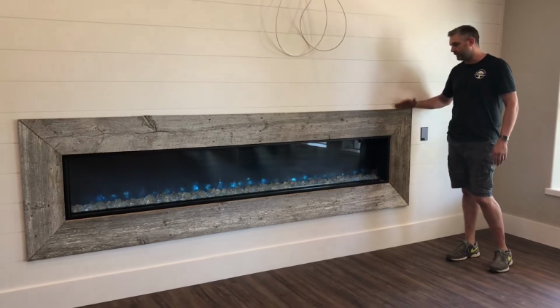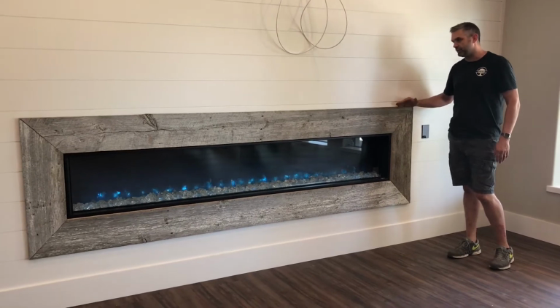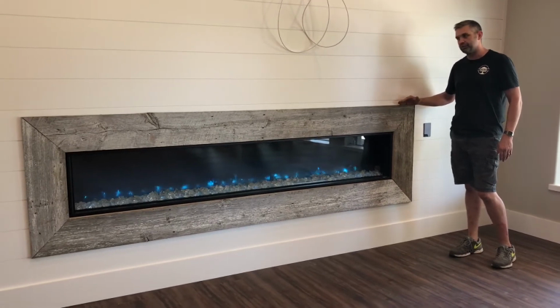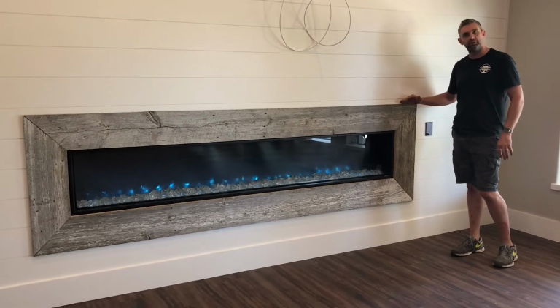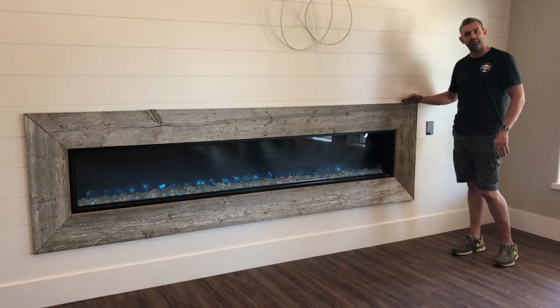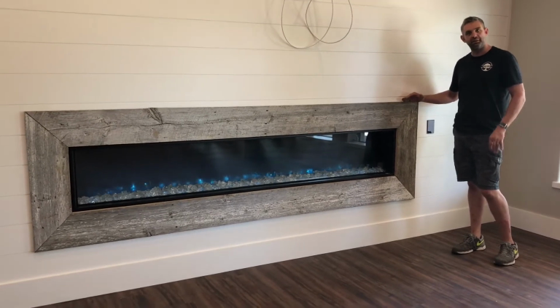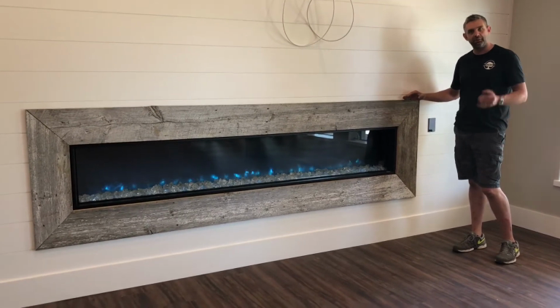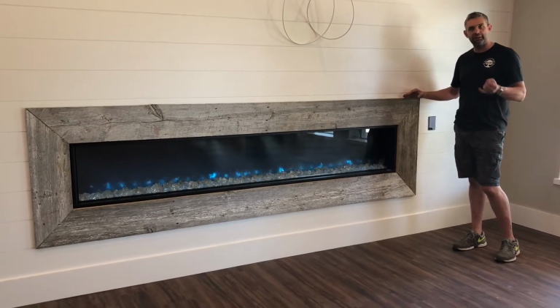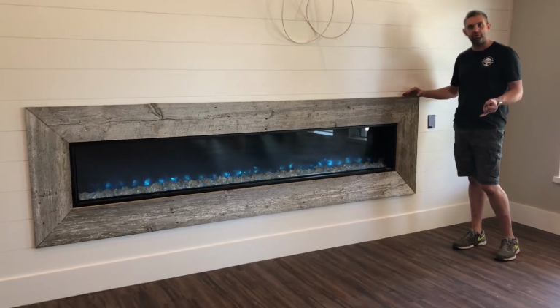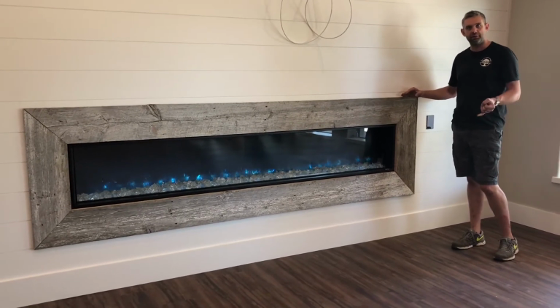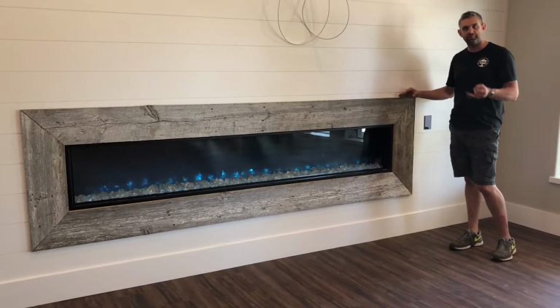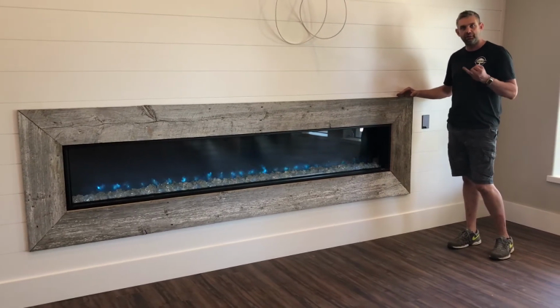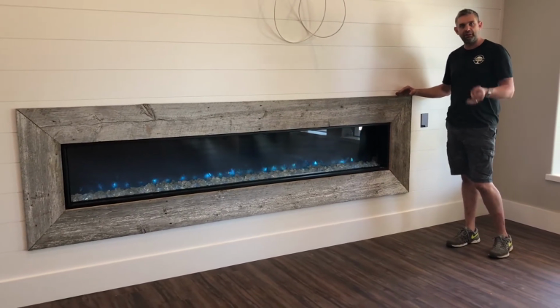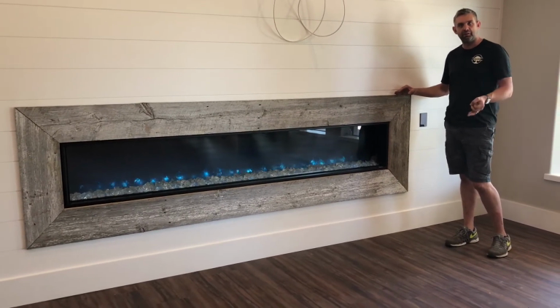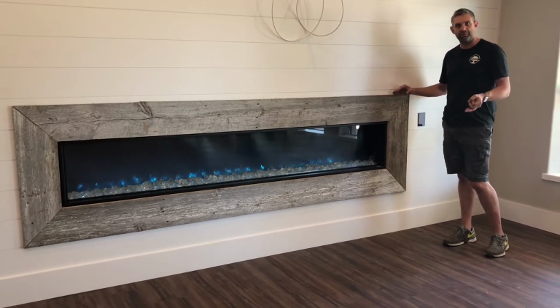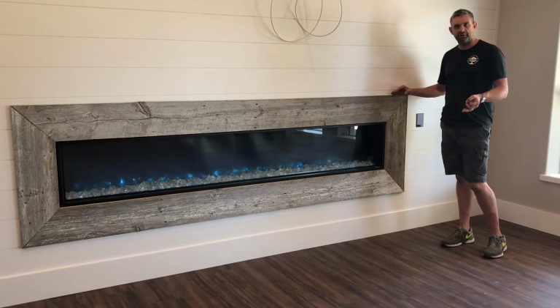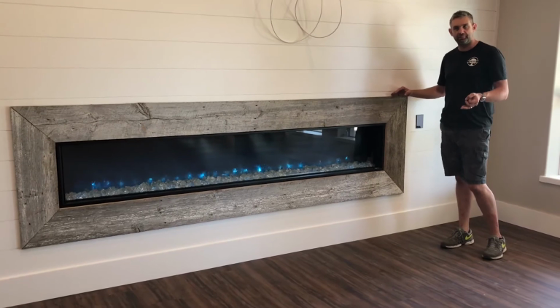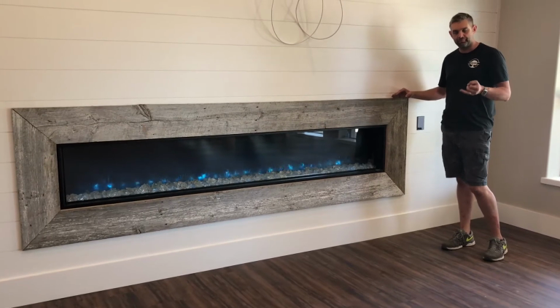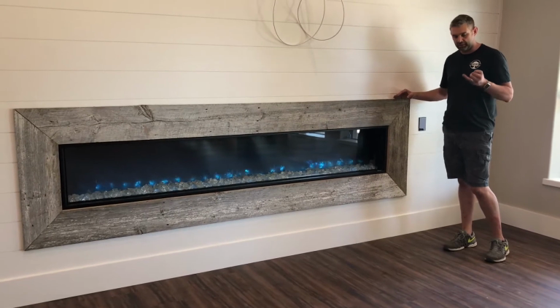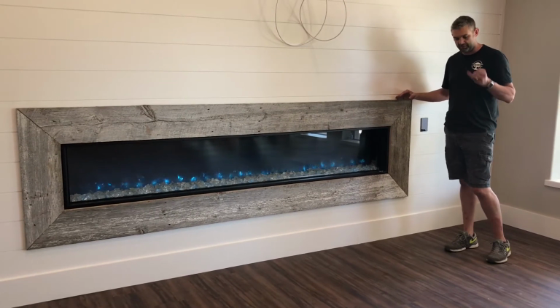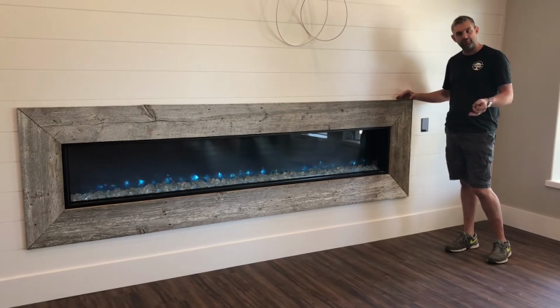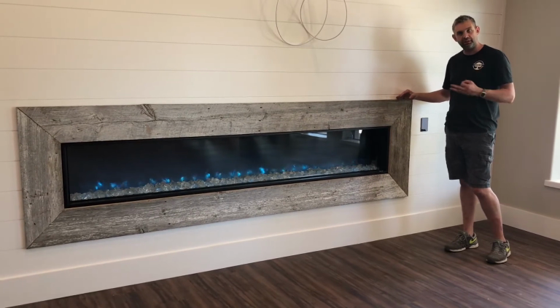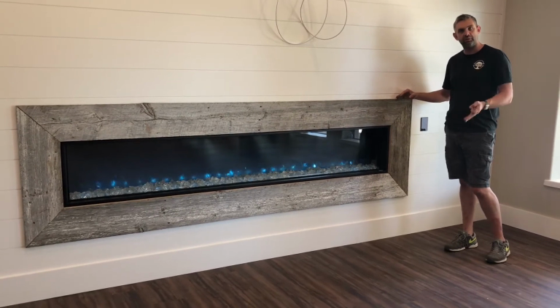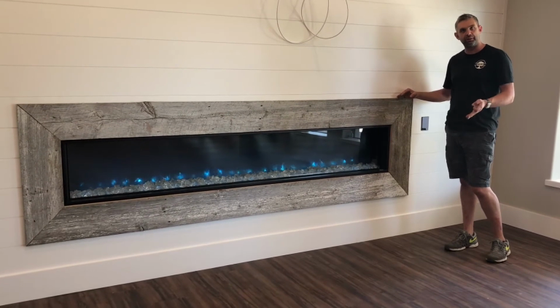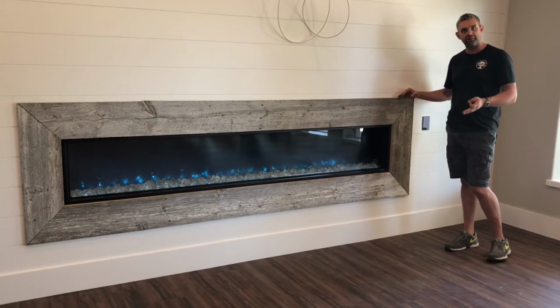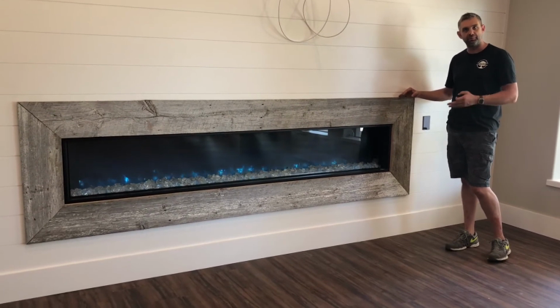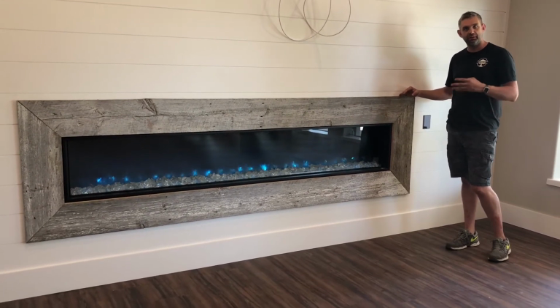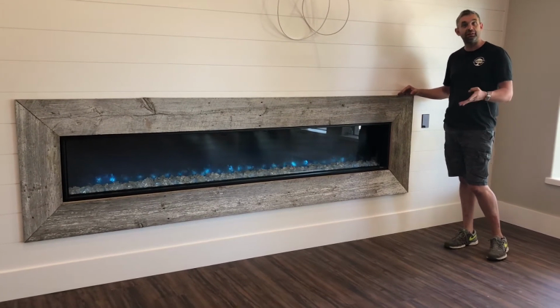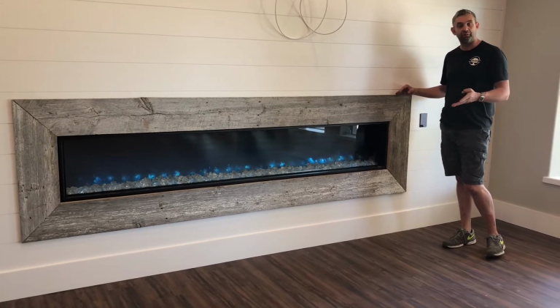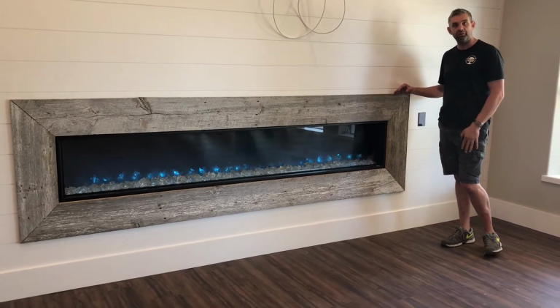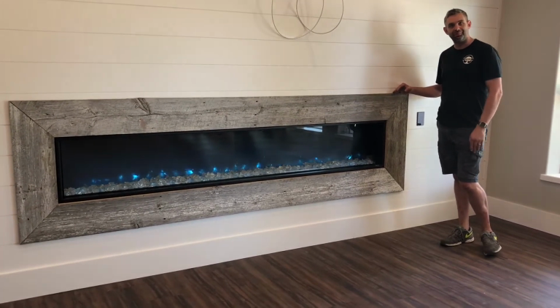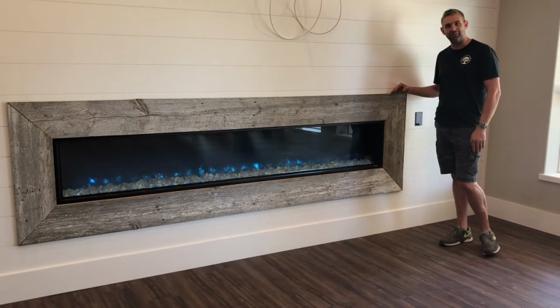If you're looking to get a quote for some barn doors, I'd love to help you out. EatingDownHome.com. Eating Down Home is on Facebook, Eating Down Home on Instagram, and Eating Down Home on YouTube. Thank you.